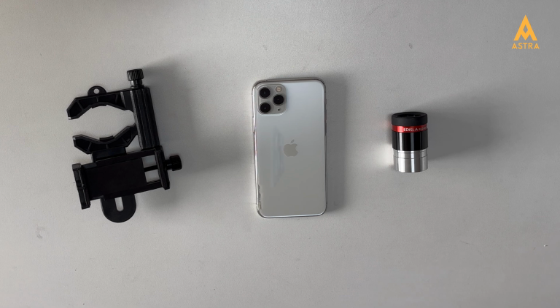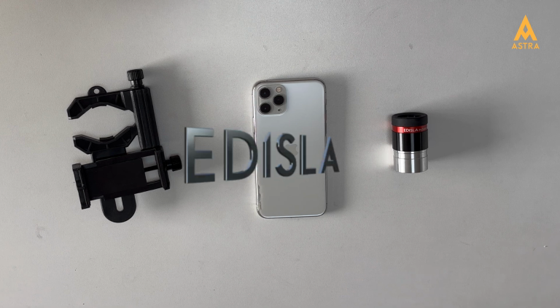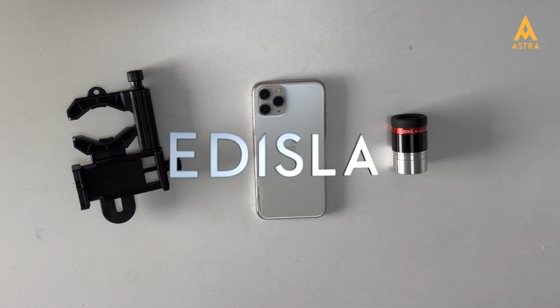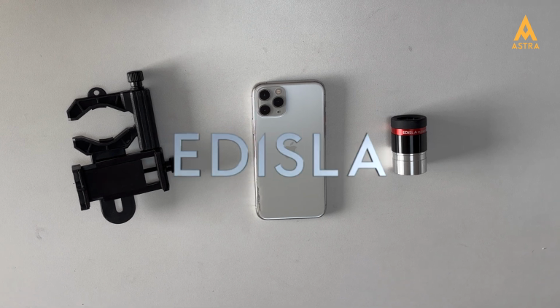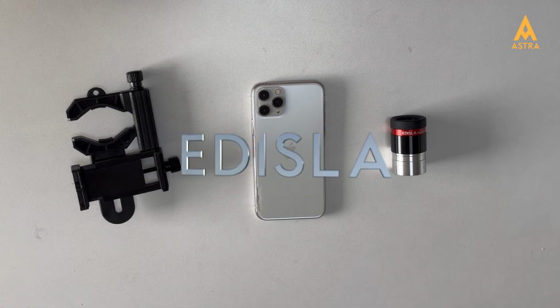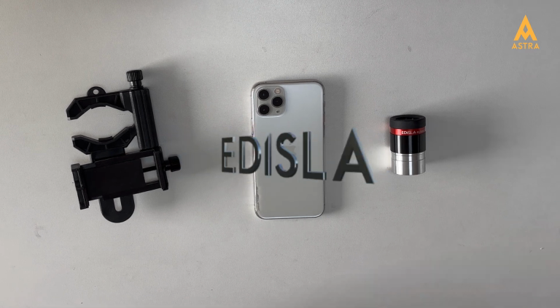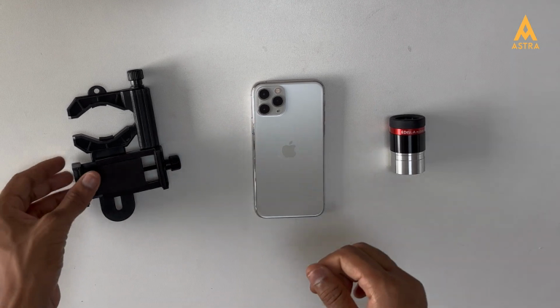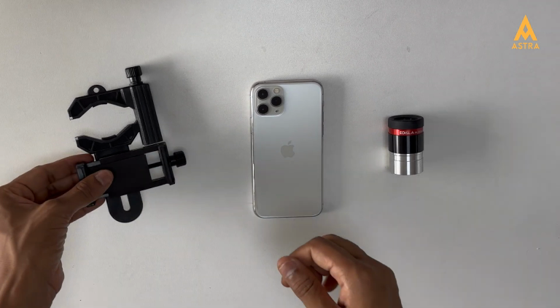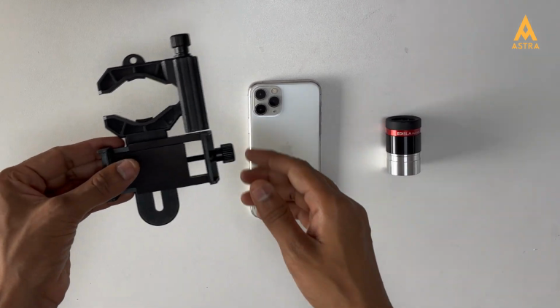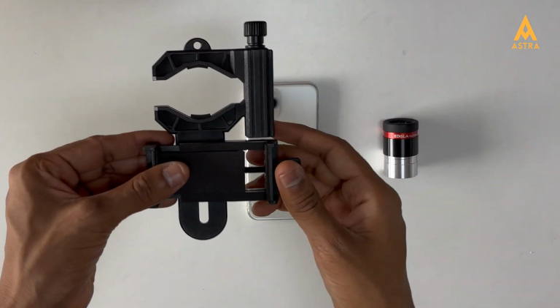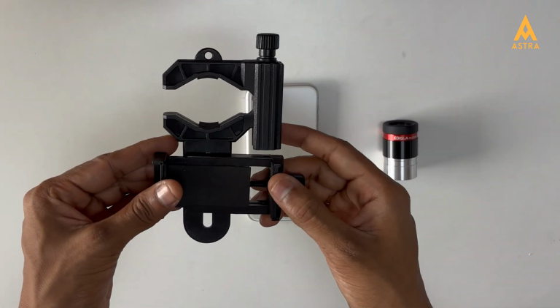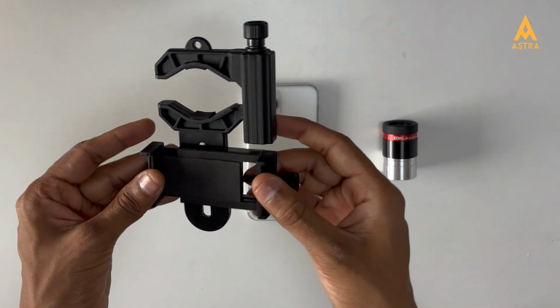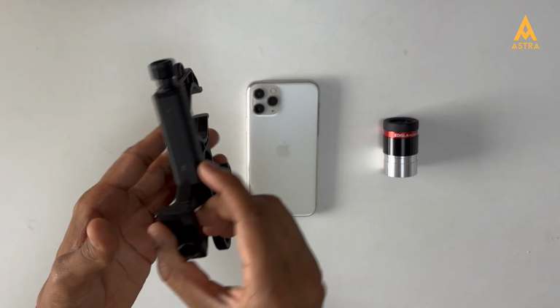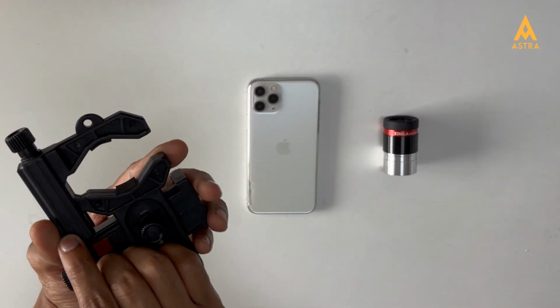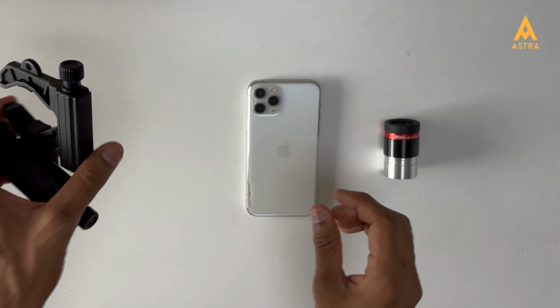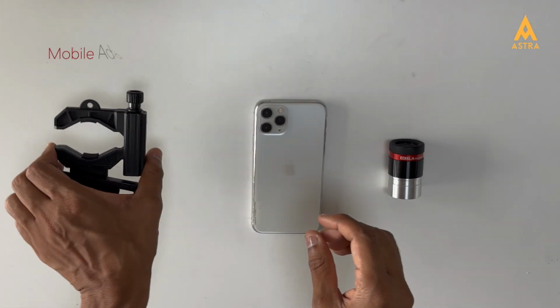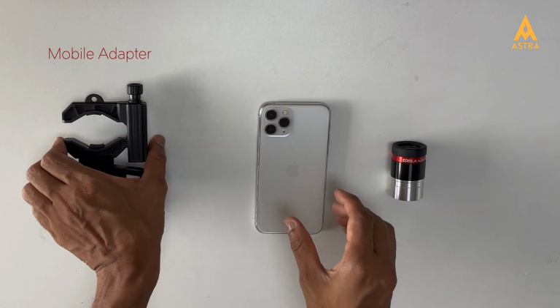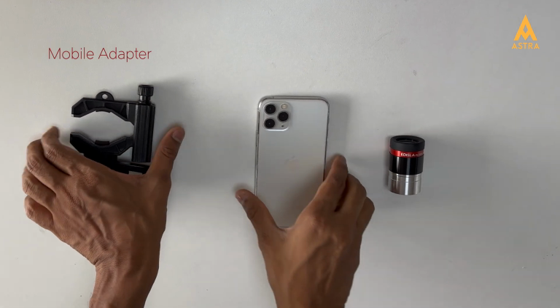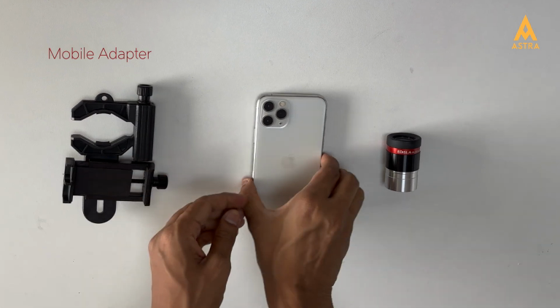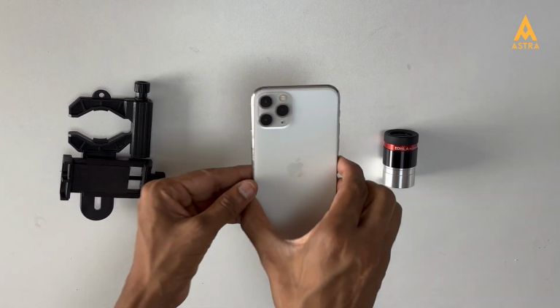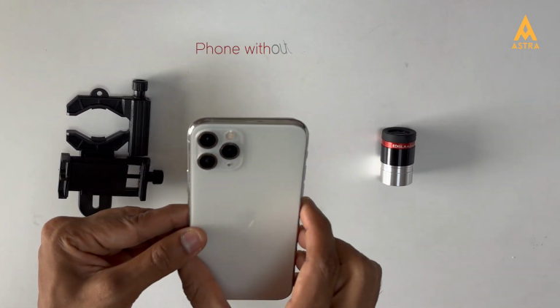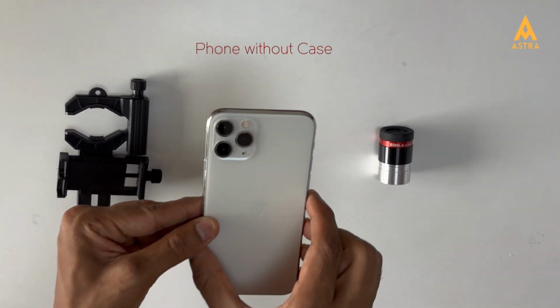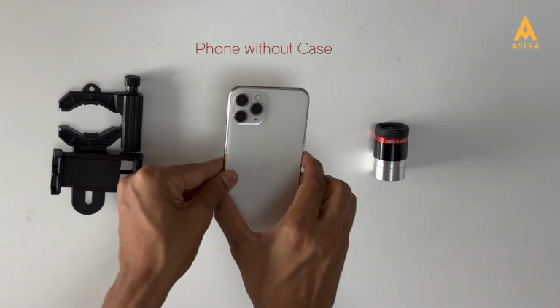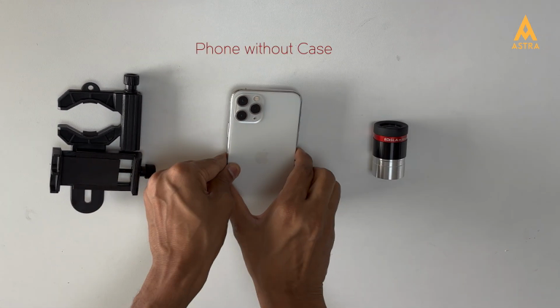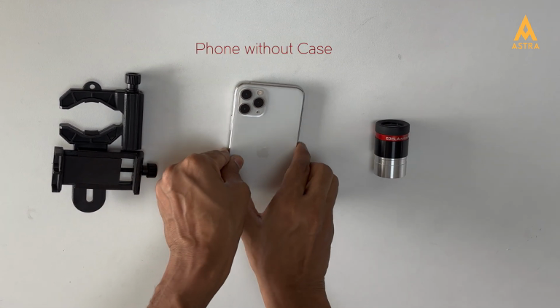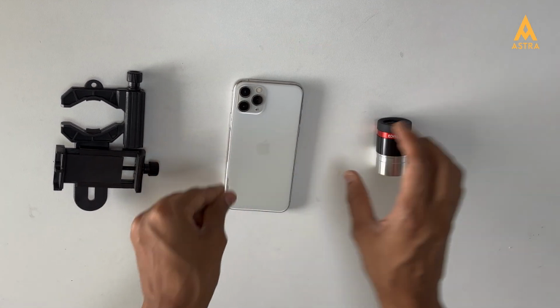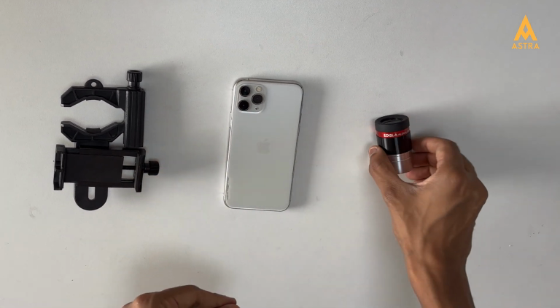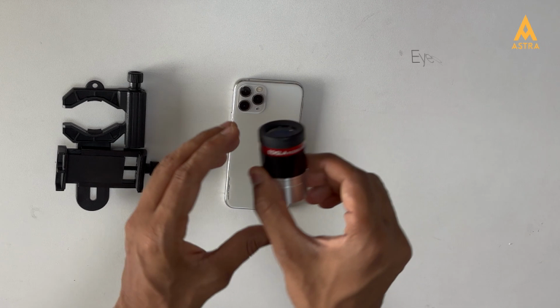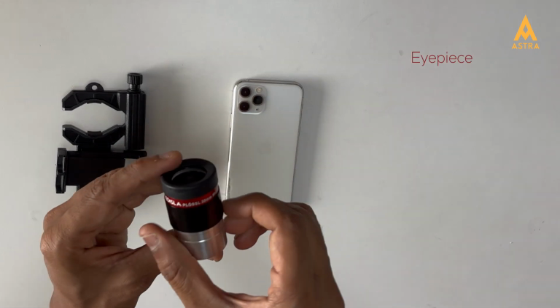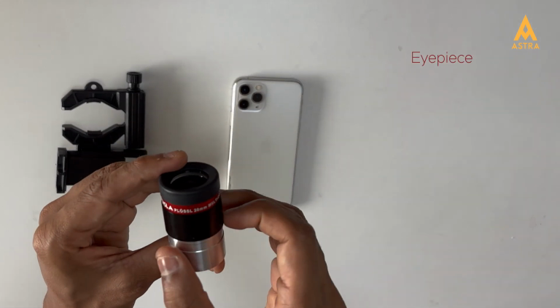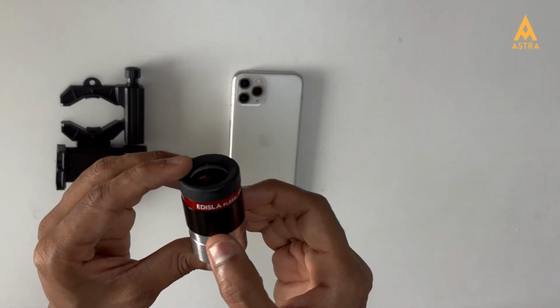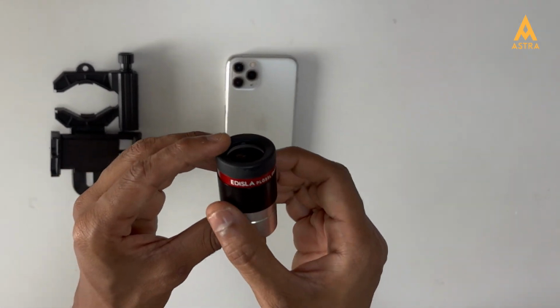Welcome to Adizla. Let's seamlessly connect your mobile device to the Astra telescope. For this, you'll need a mobile adapter, your phone — ideally without a case for a perfect fit — and the eyepiece designed for your telescope.